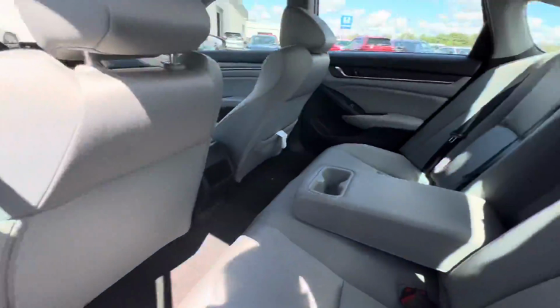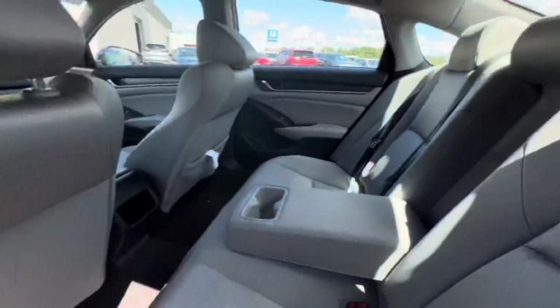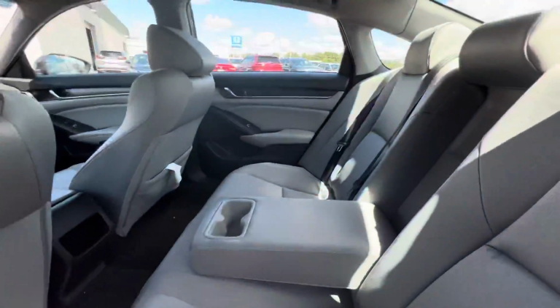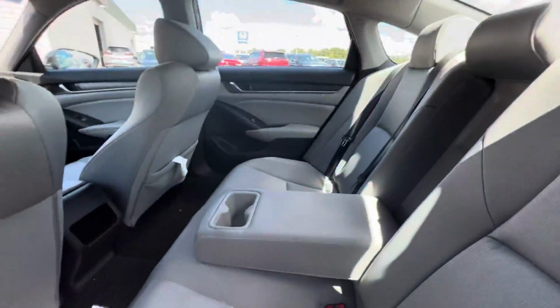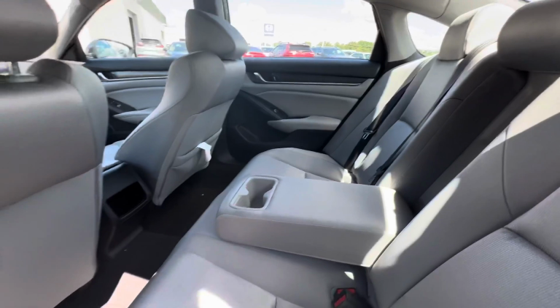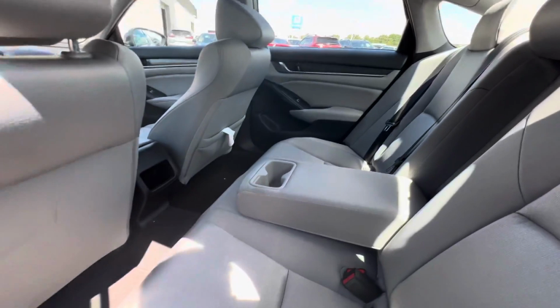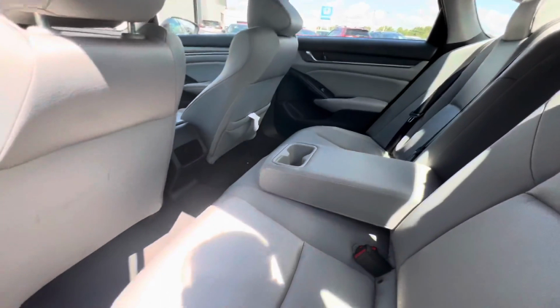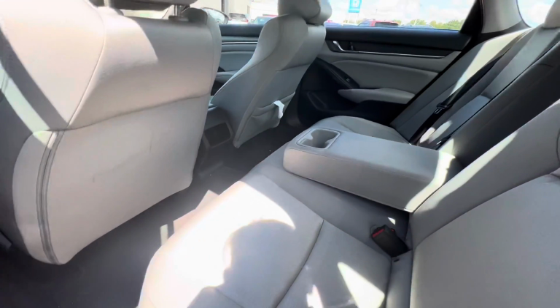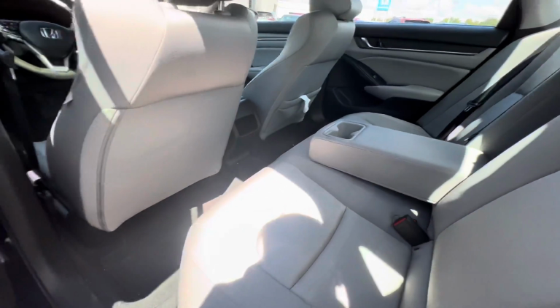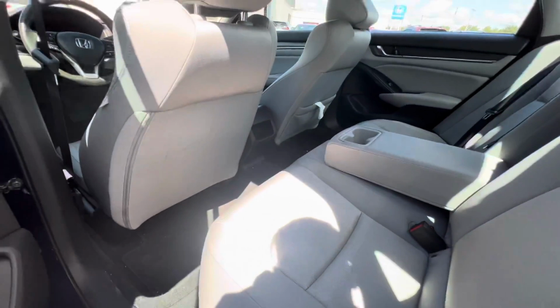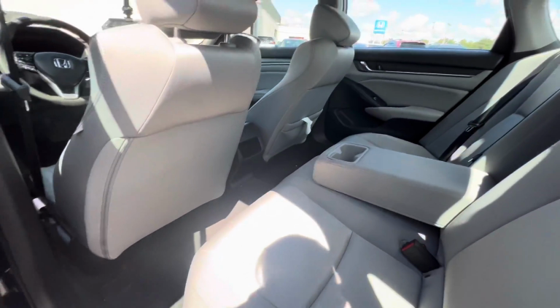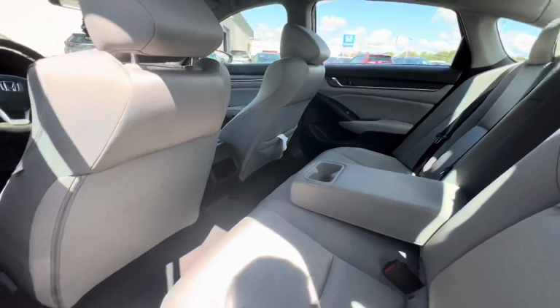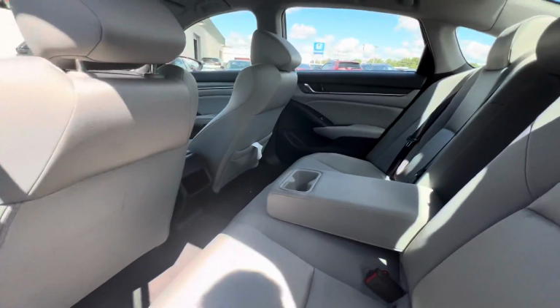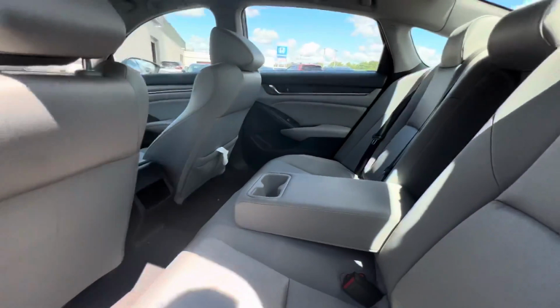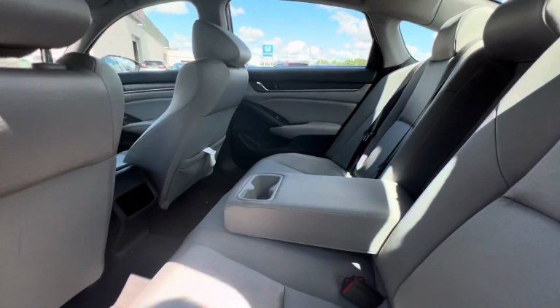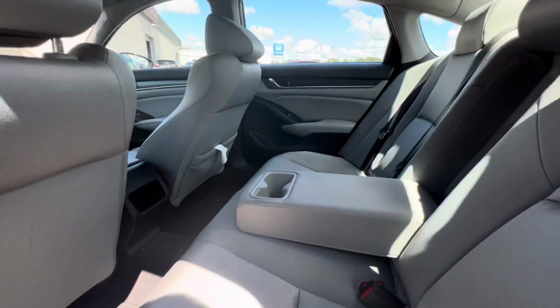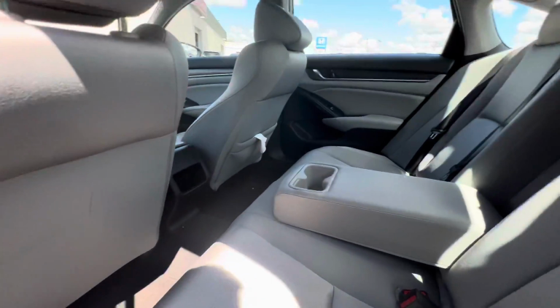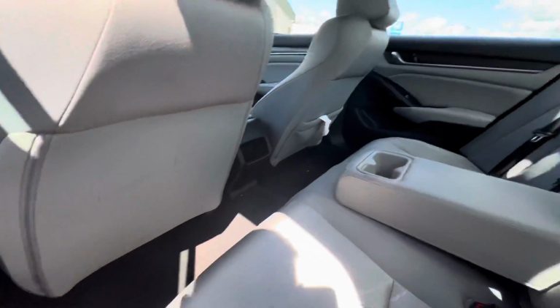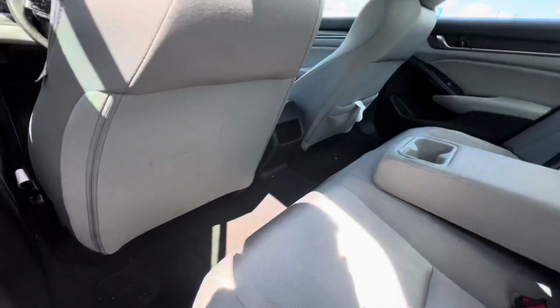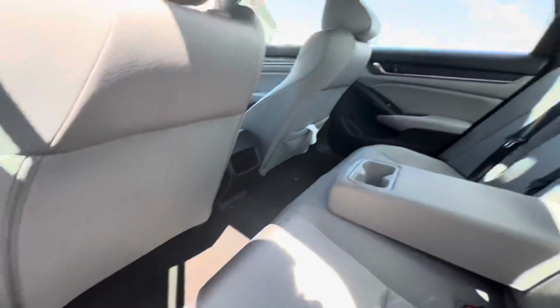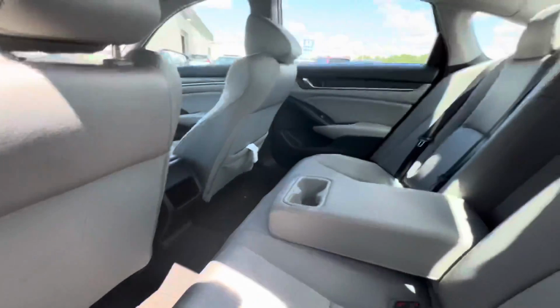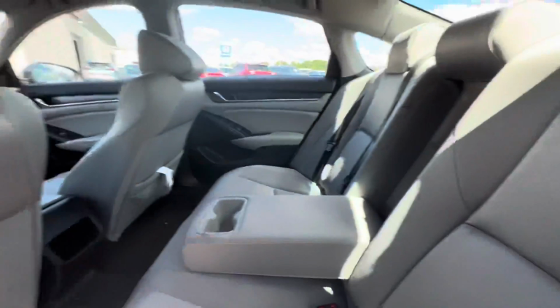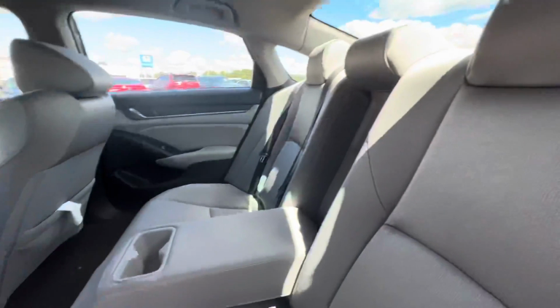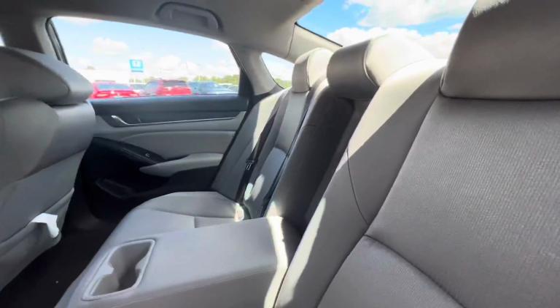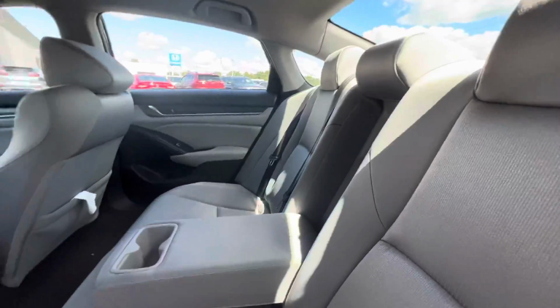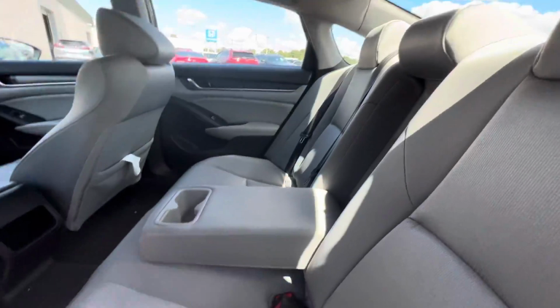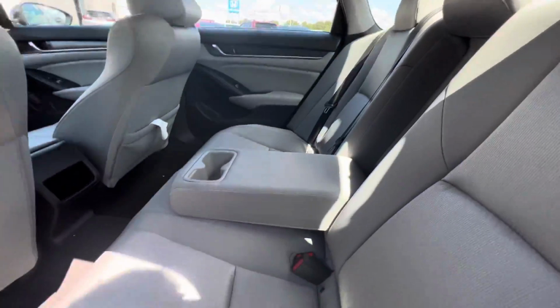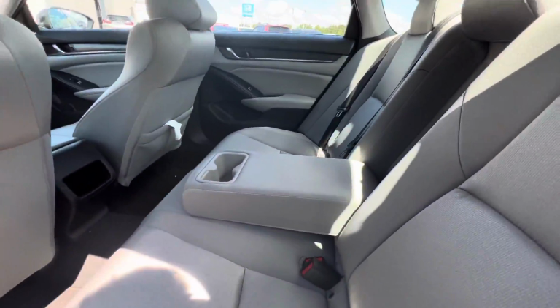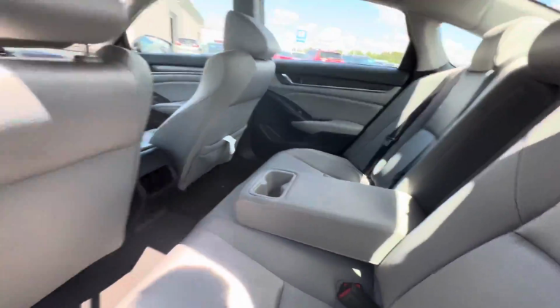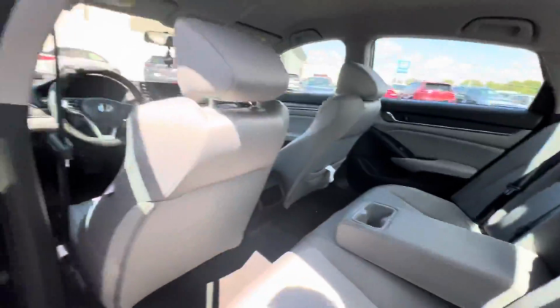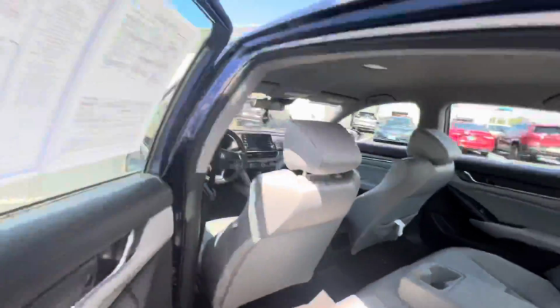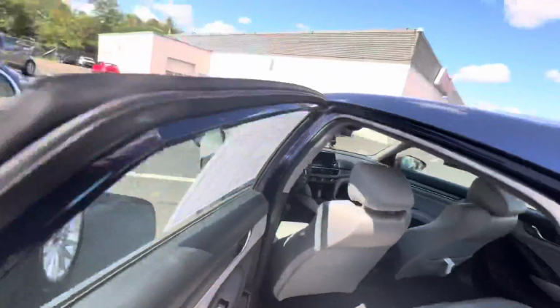Gray interior, really nice. Comfortable seats, spacious. Plenty of legroom for the passengers back here, and you do have the cup holders, as you can see.